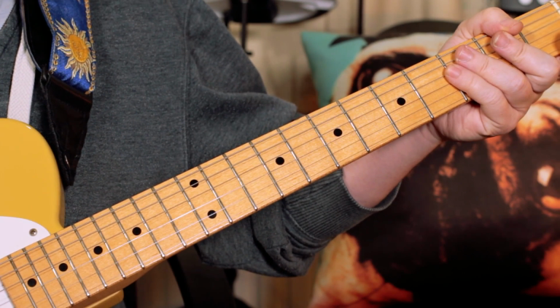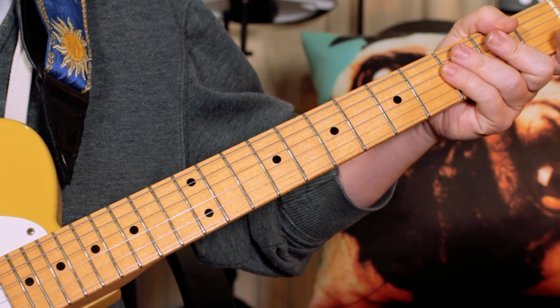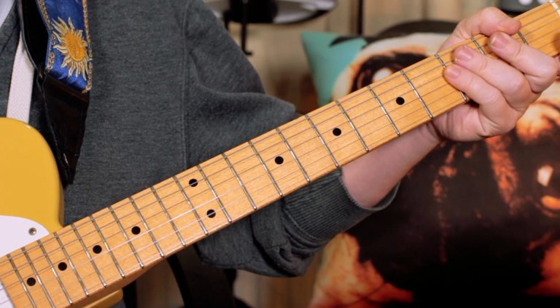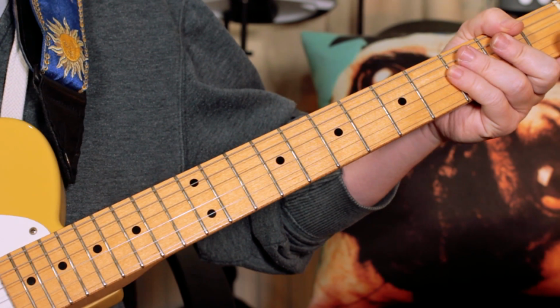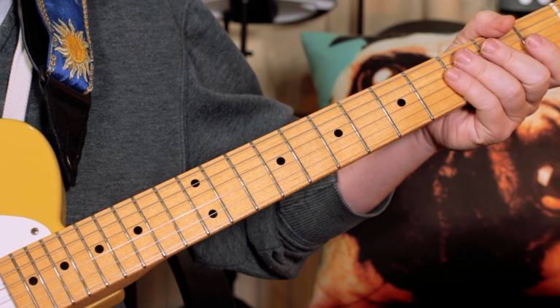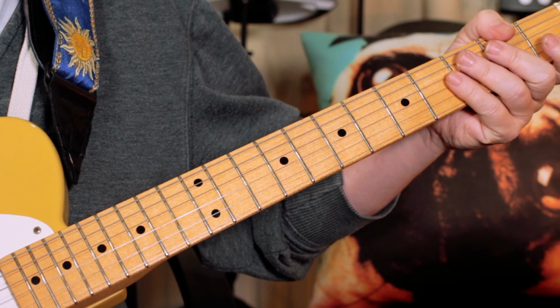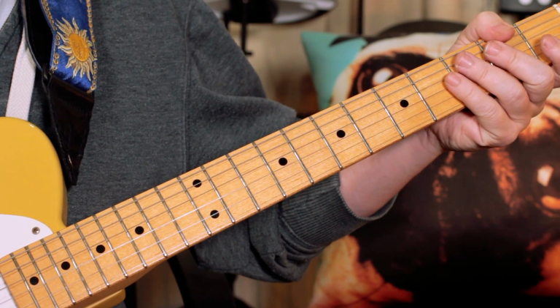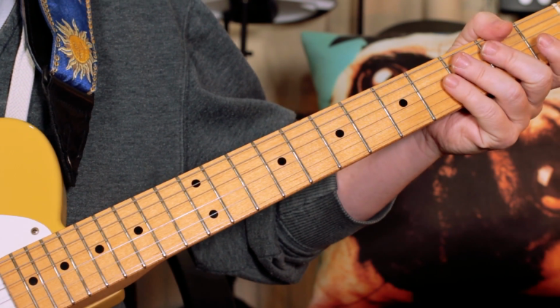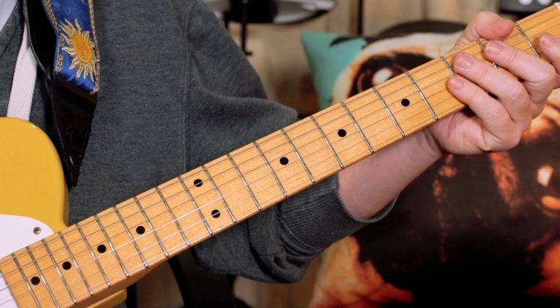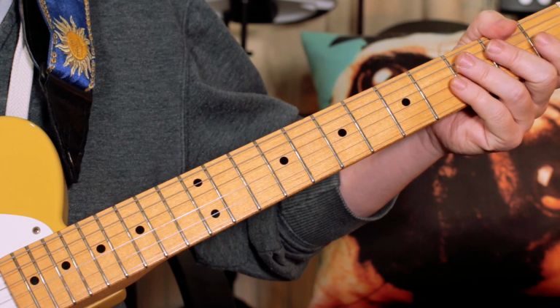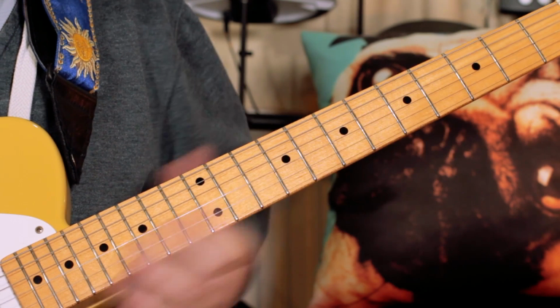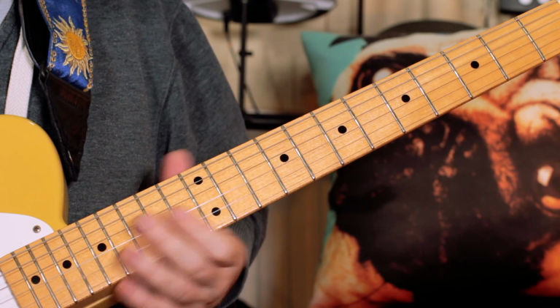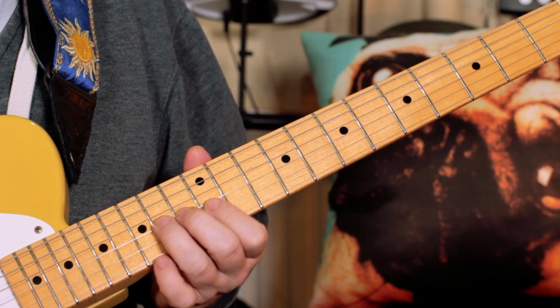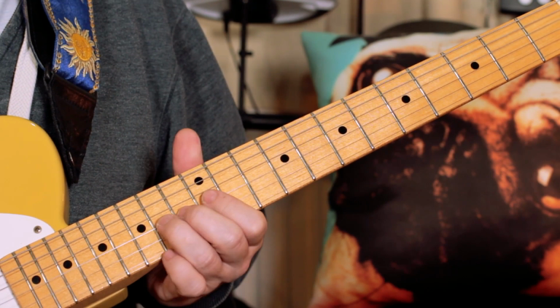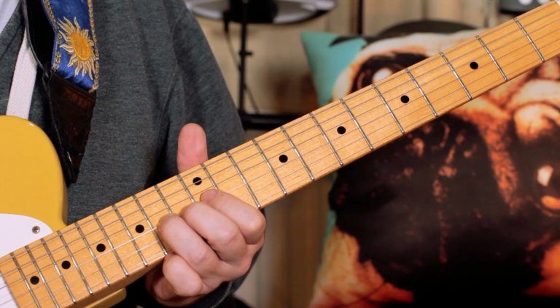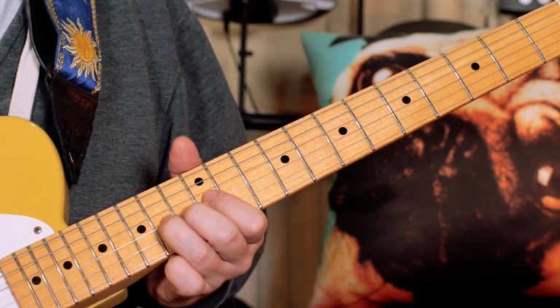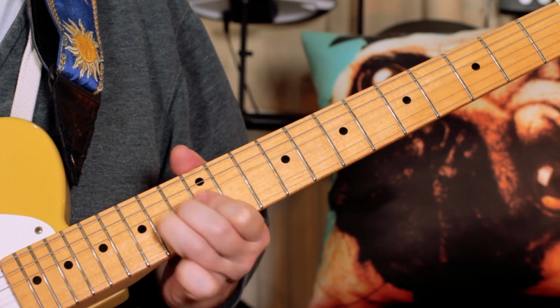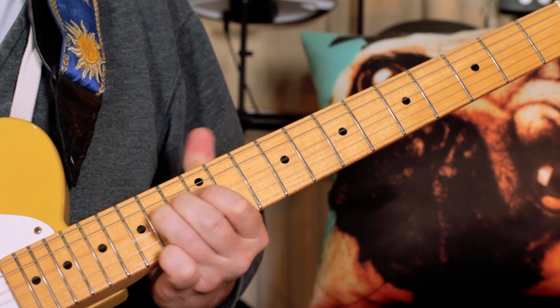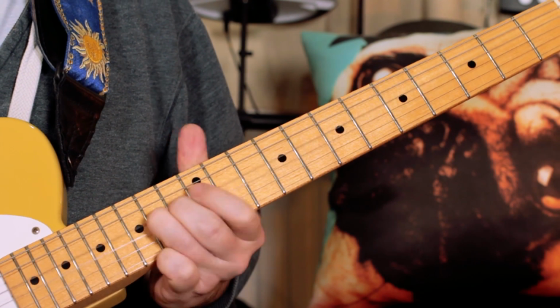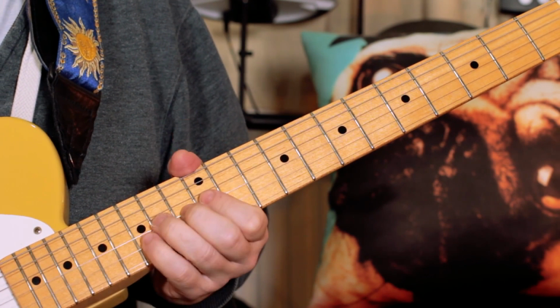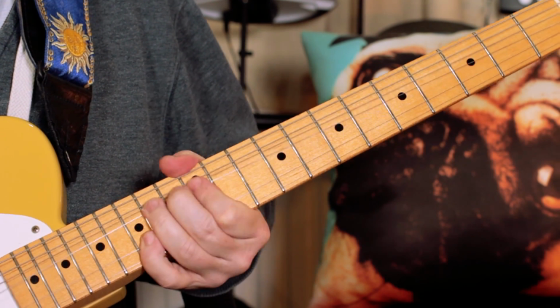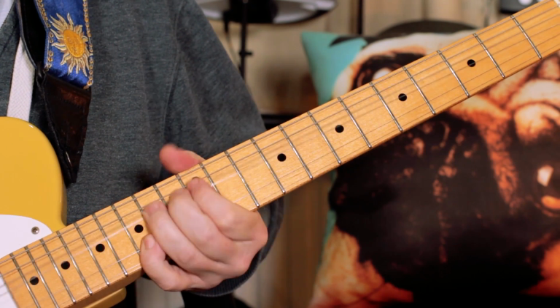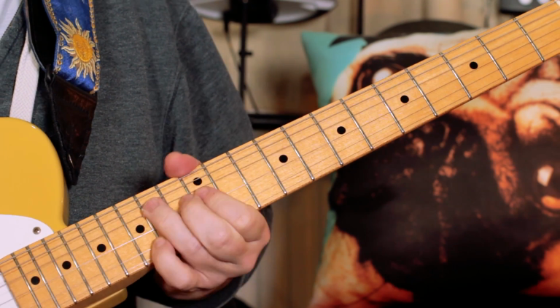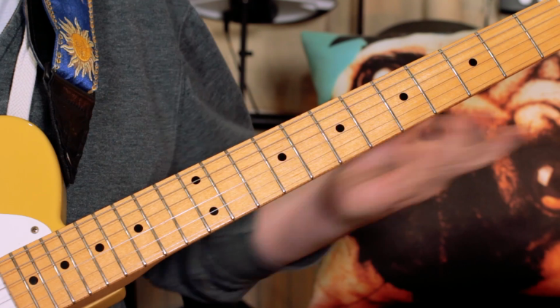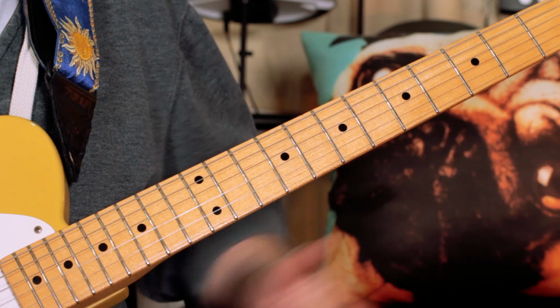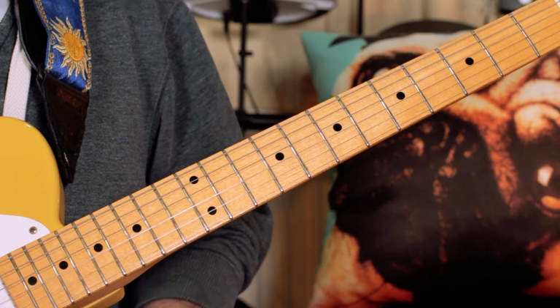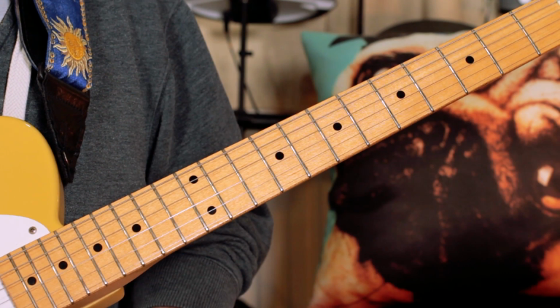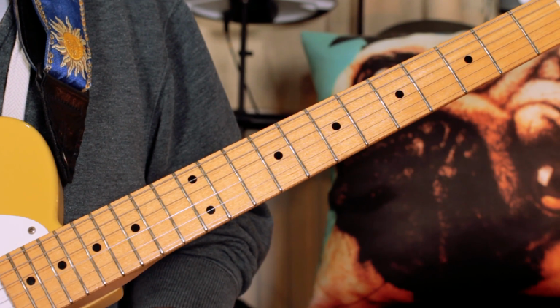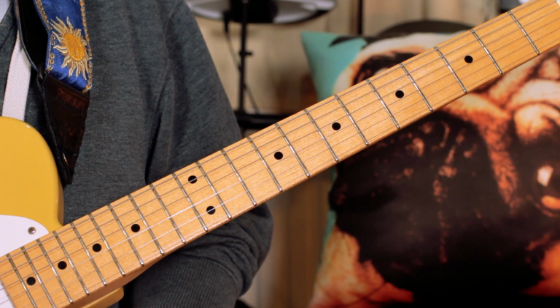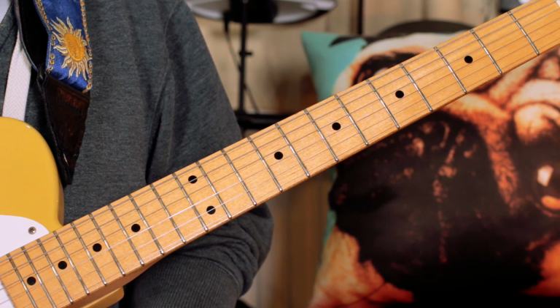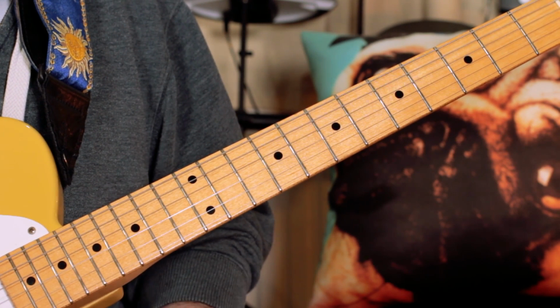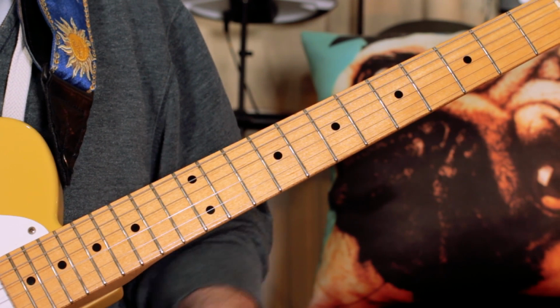Great fun song to play. If you want to do some noodling like they do at the end, just use the E blues scale — and you can have a lot of fun with this song.